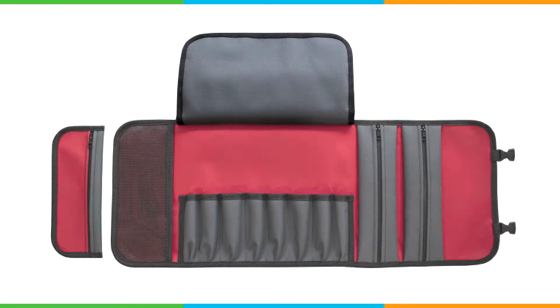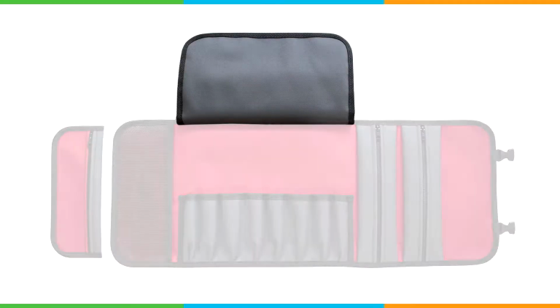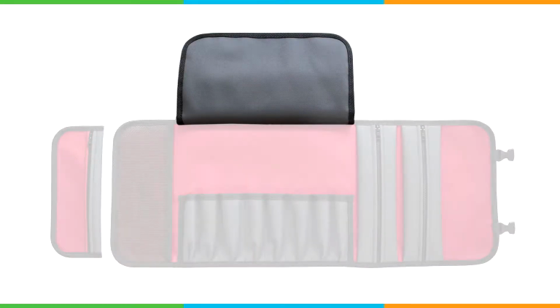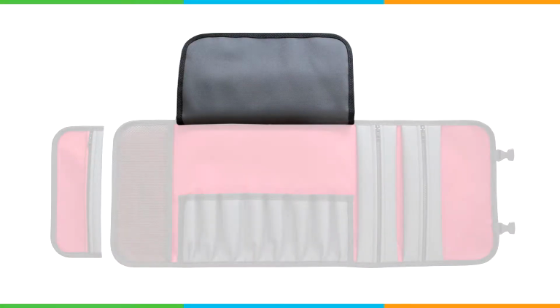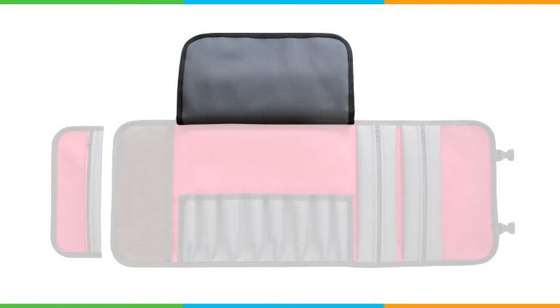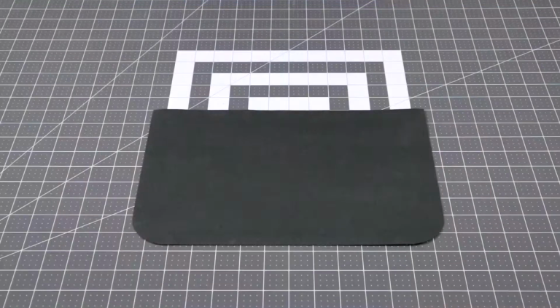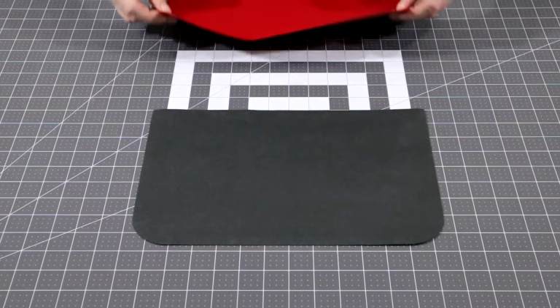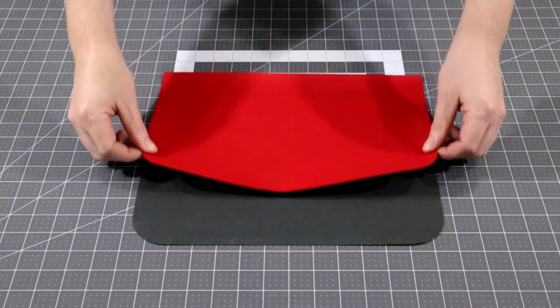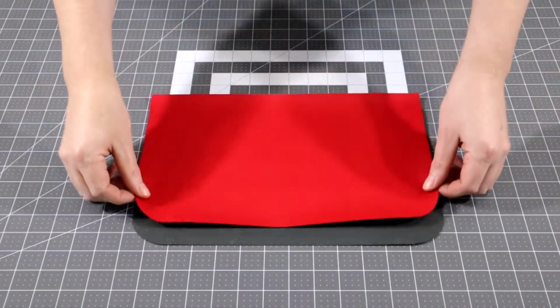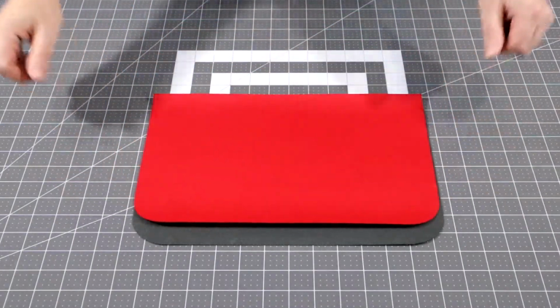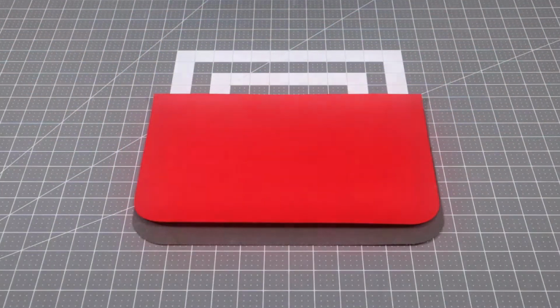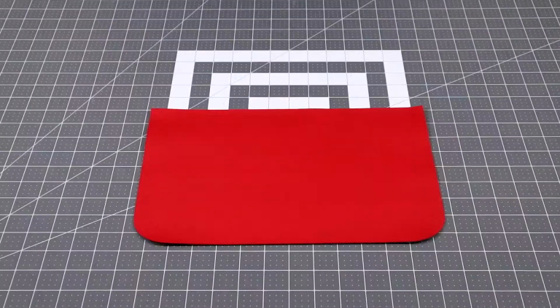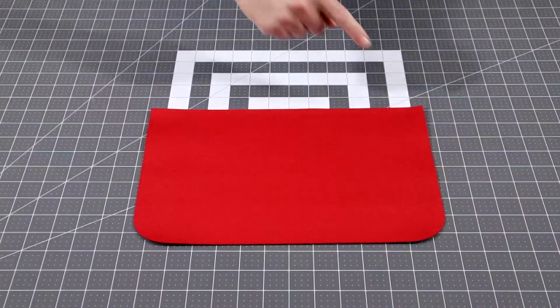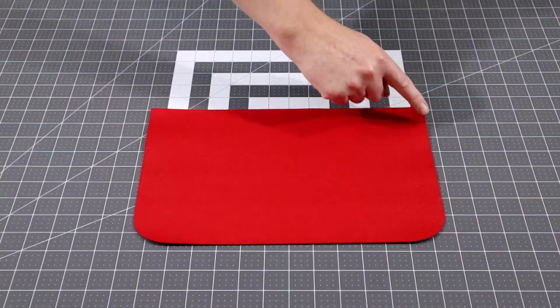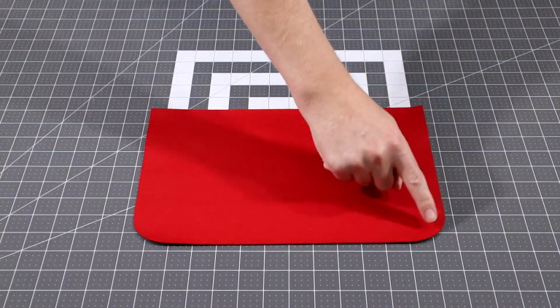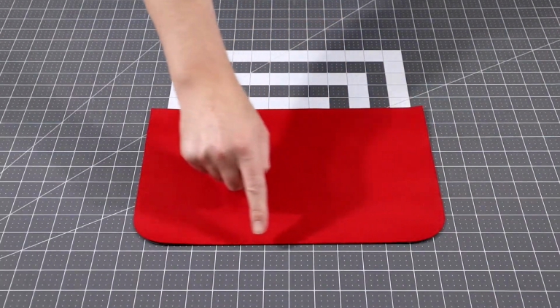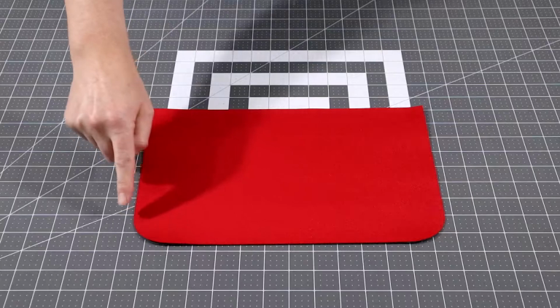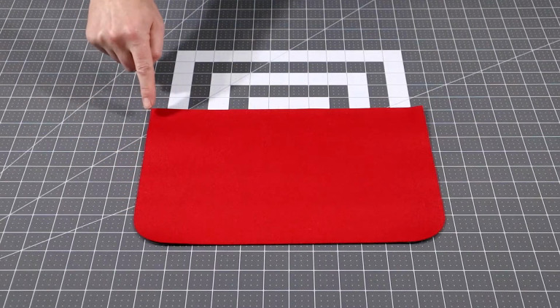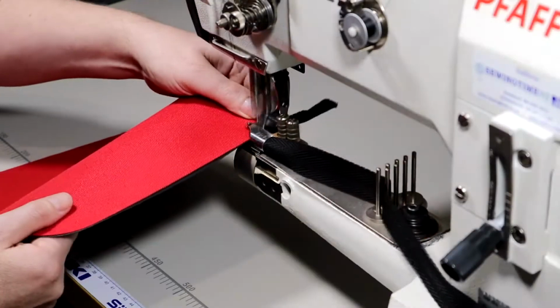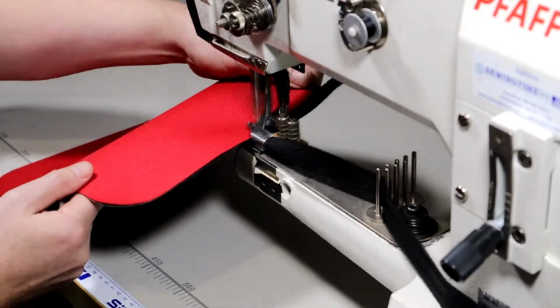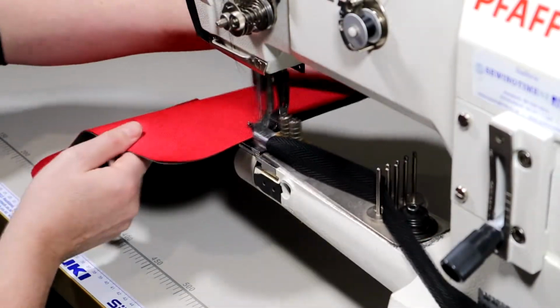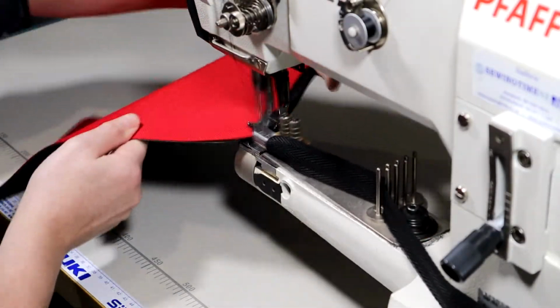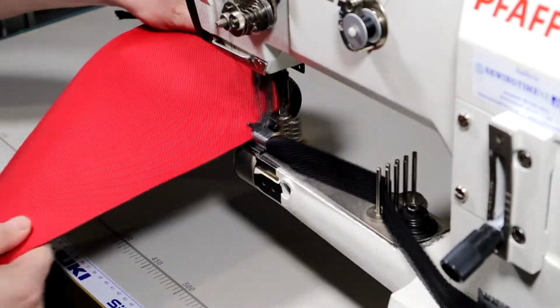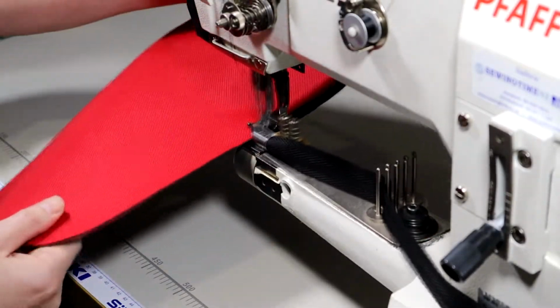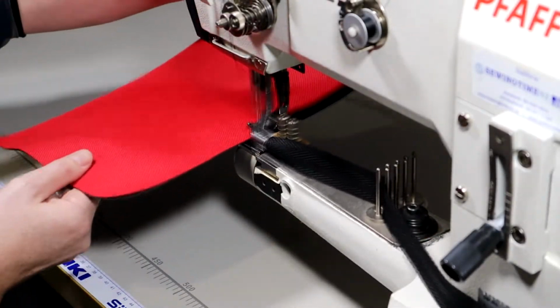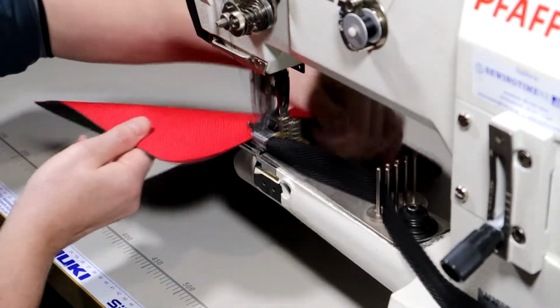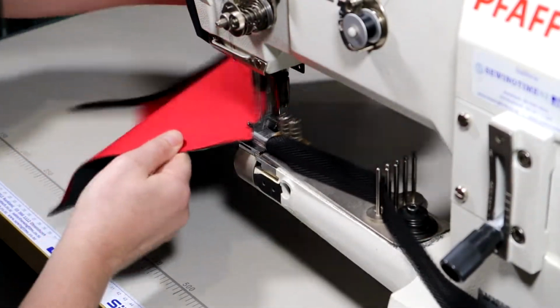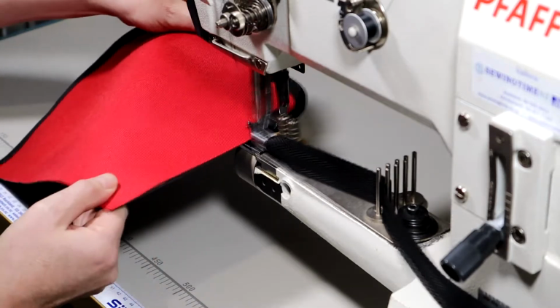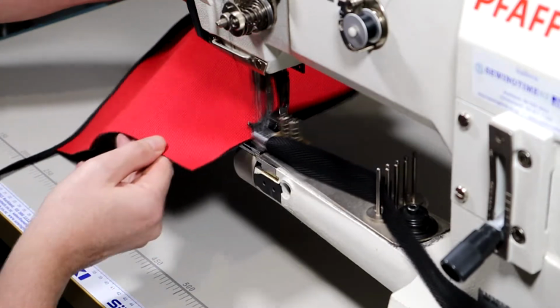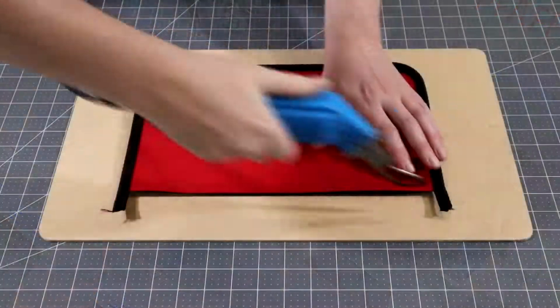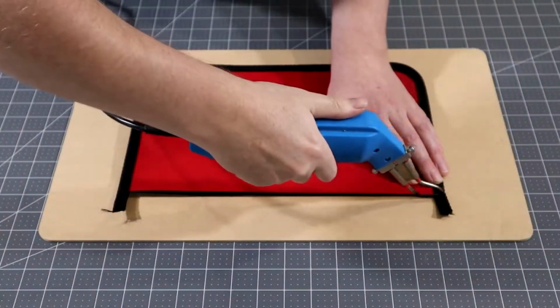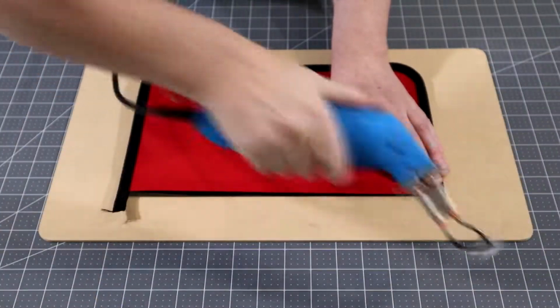Next is the top flap. In this example I'm using red and grey fabric. Bind around this edge here, then trim the binding flush.